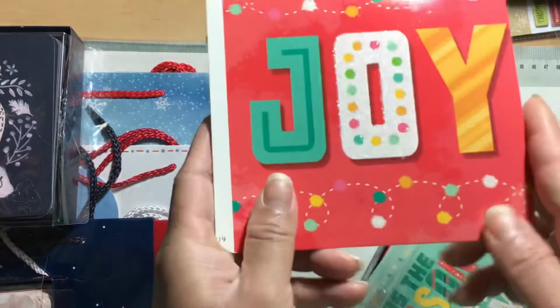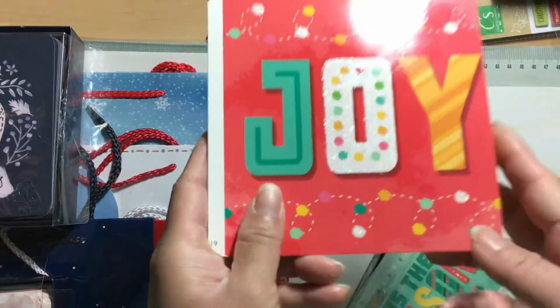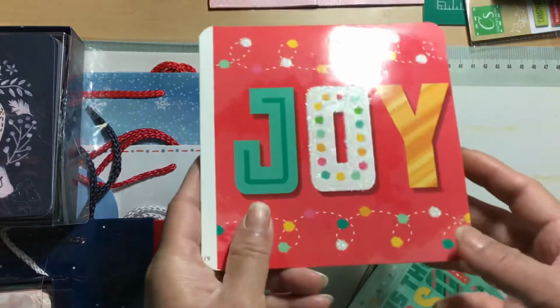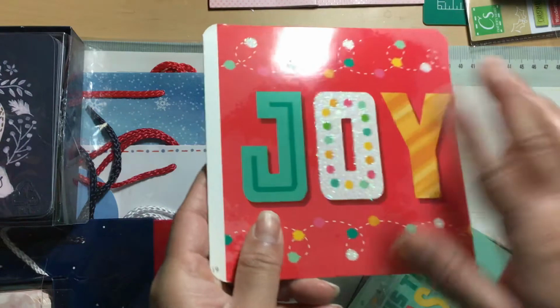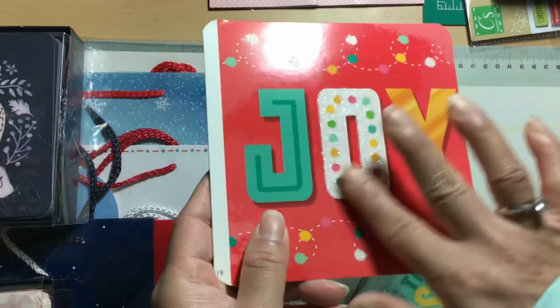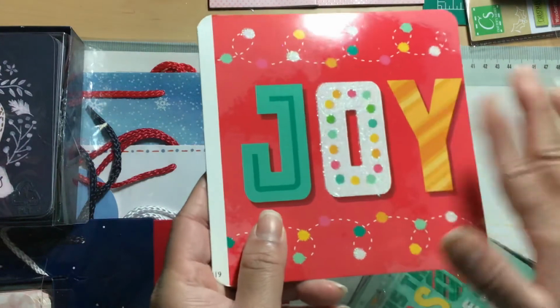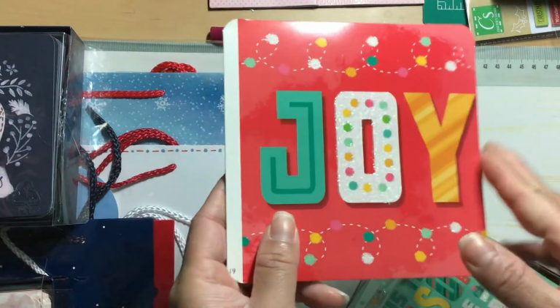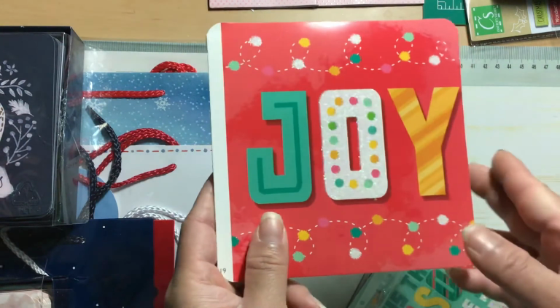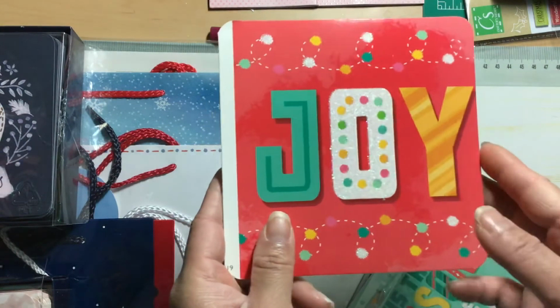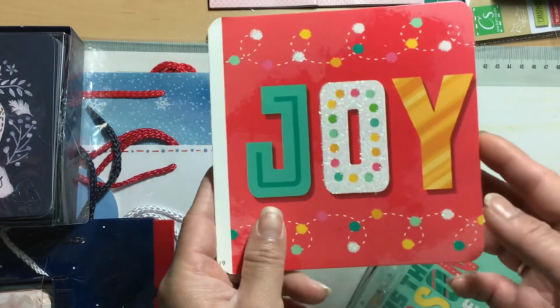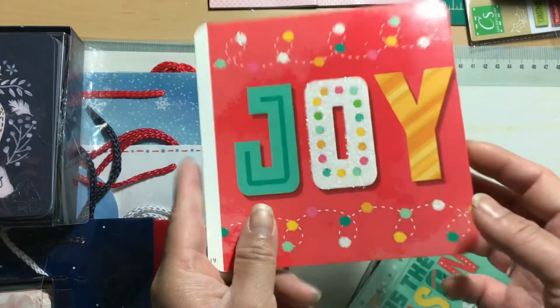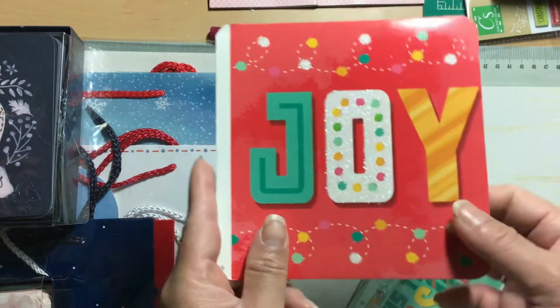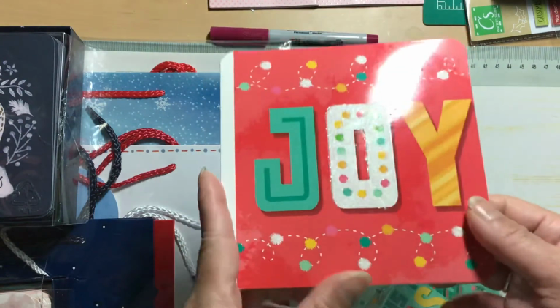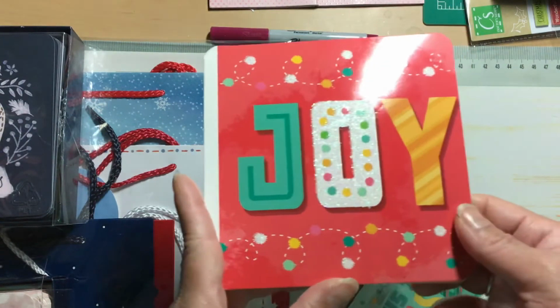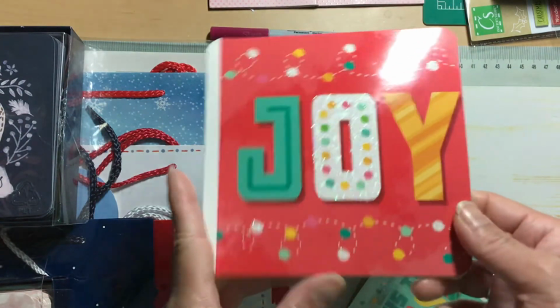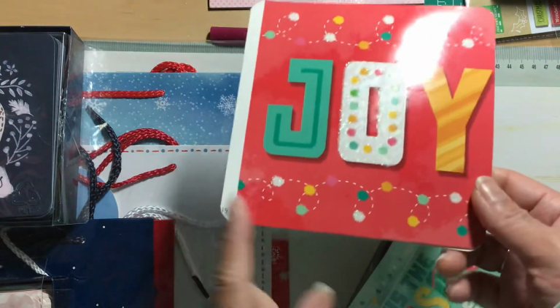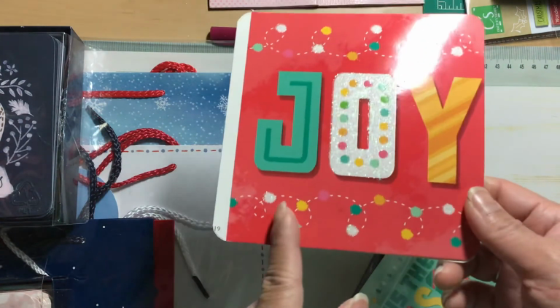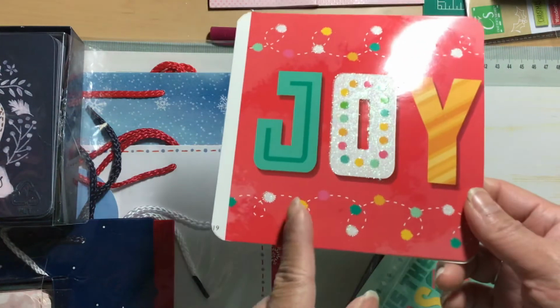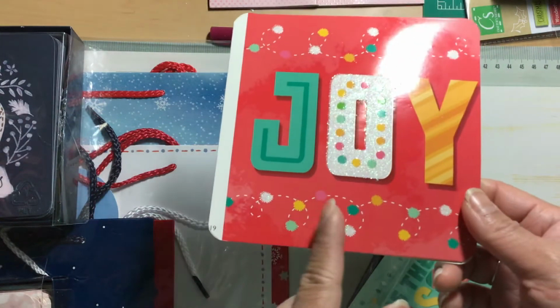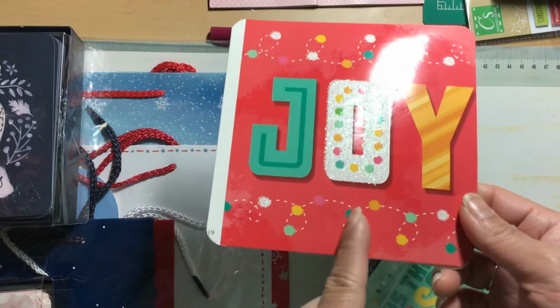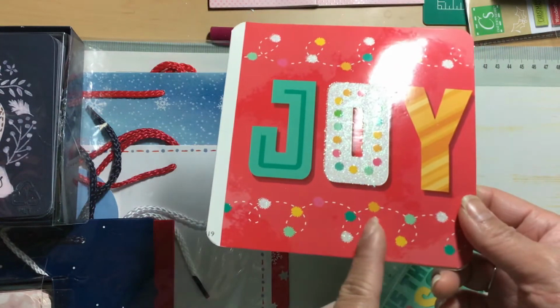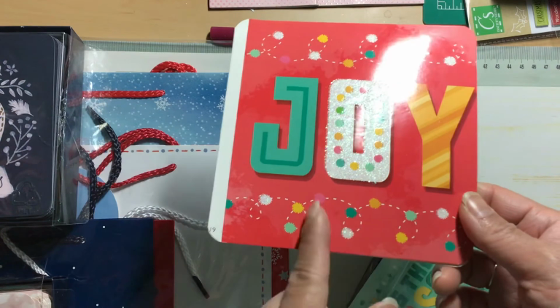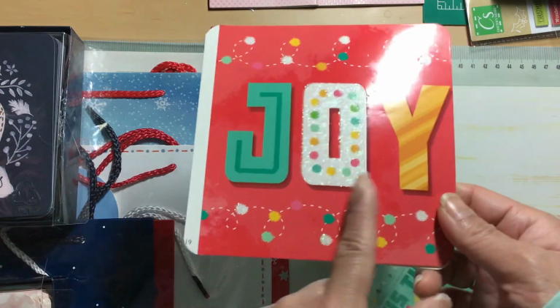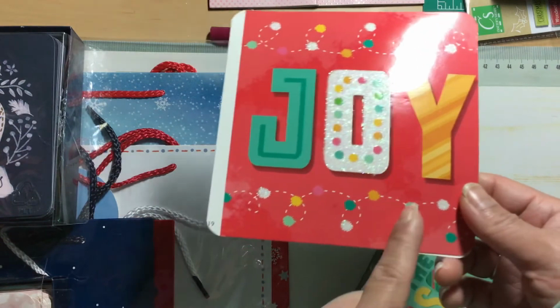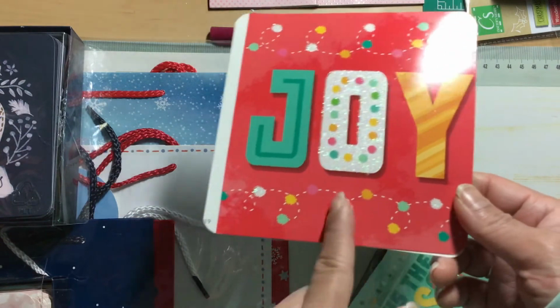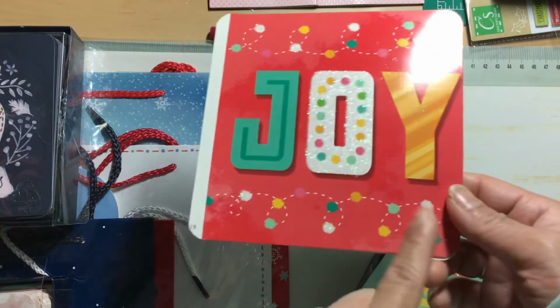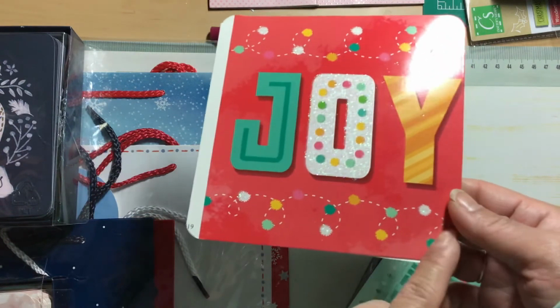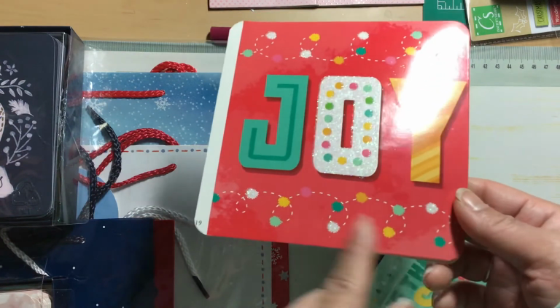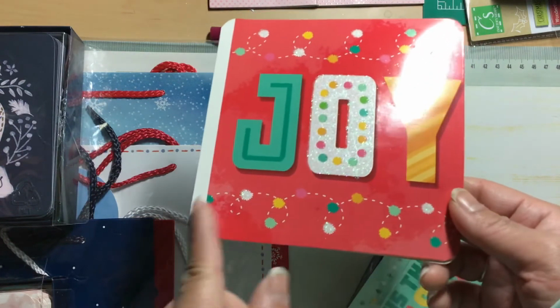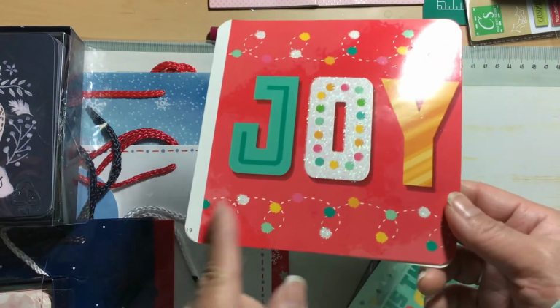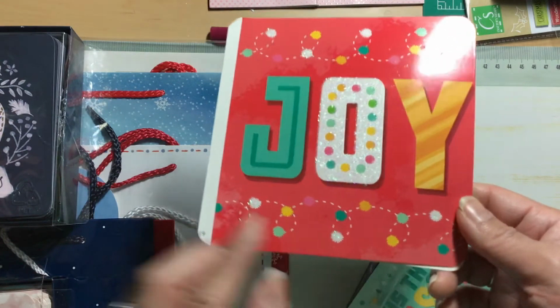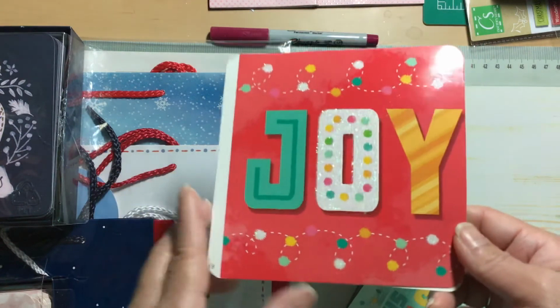This one also has glitter on it, but it's so cute — it's got this pom pom garland that swirls all around it.